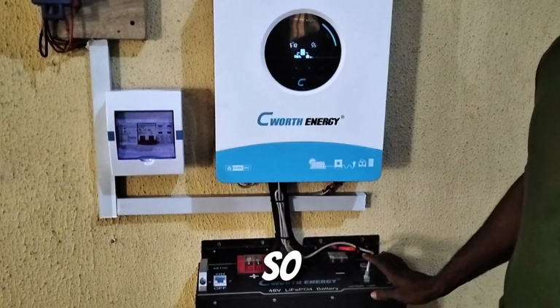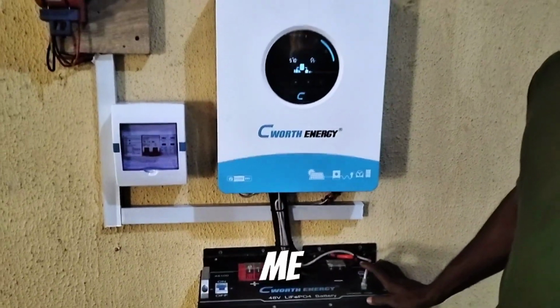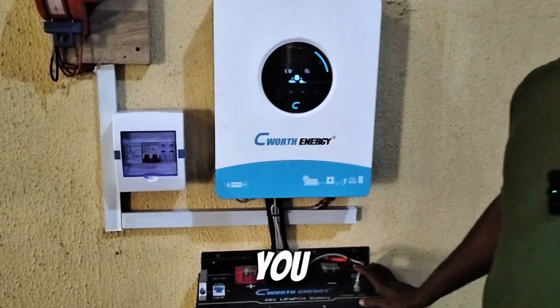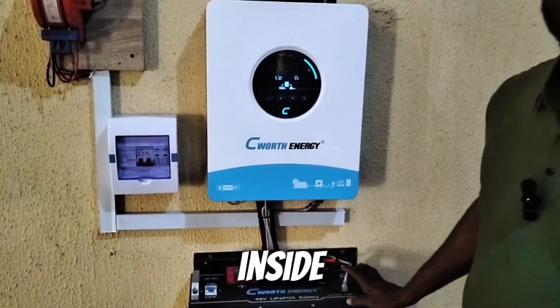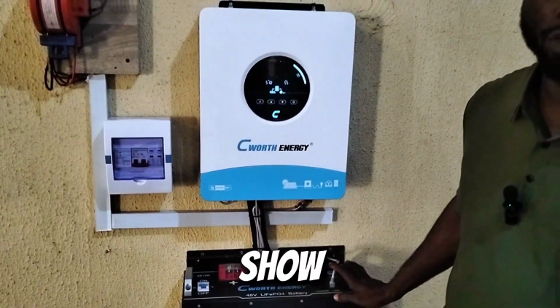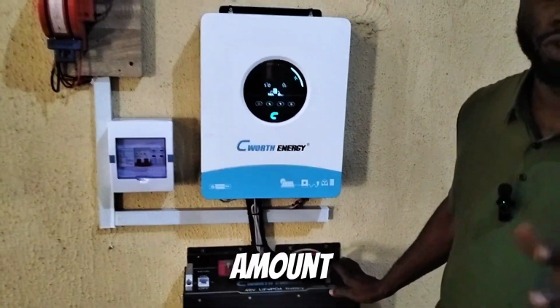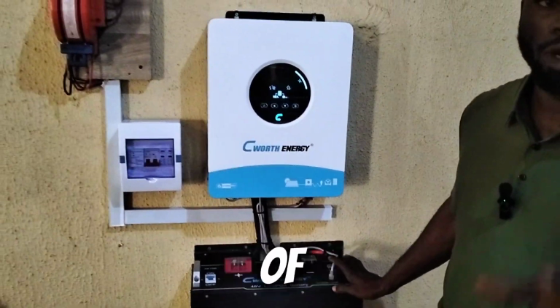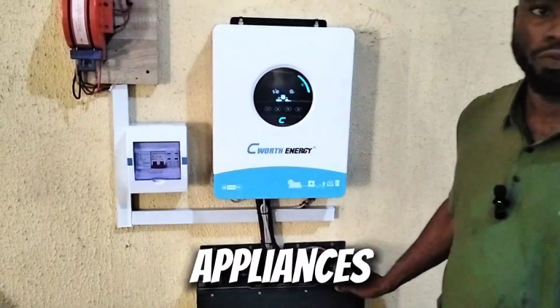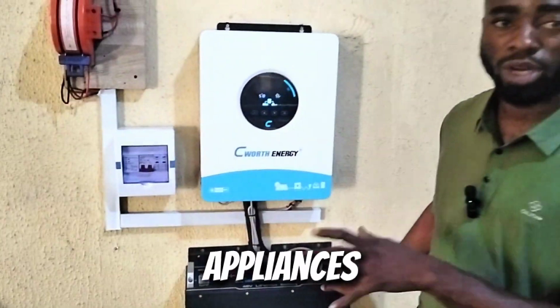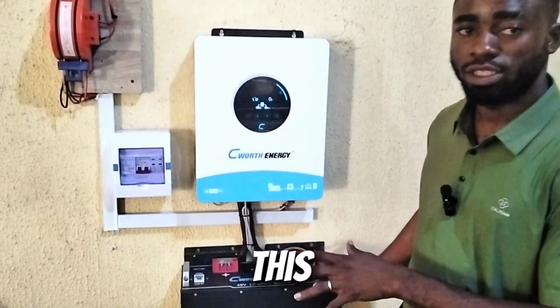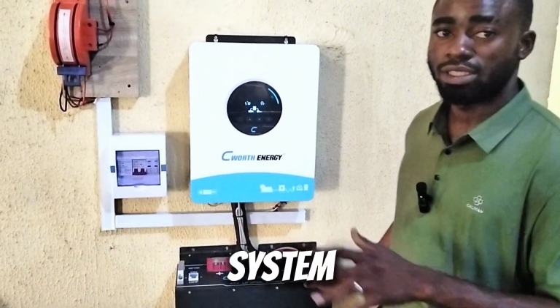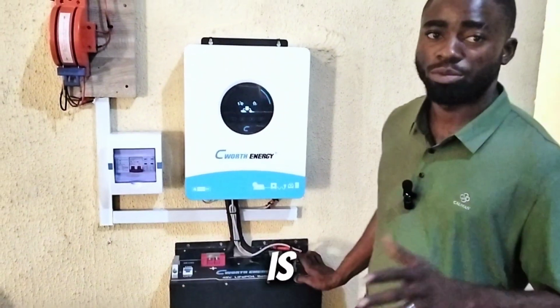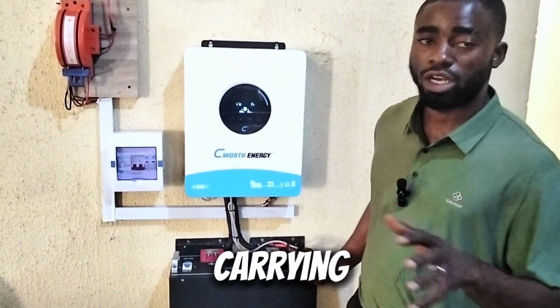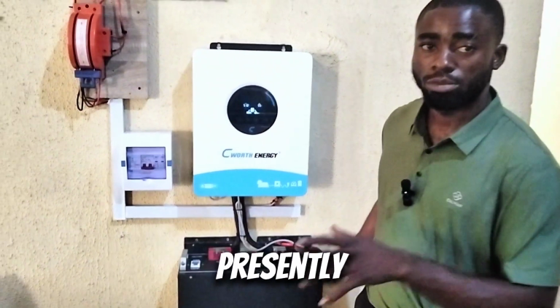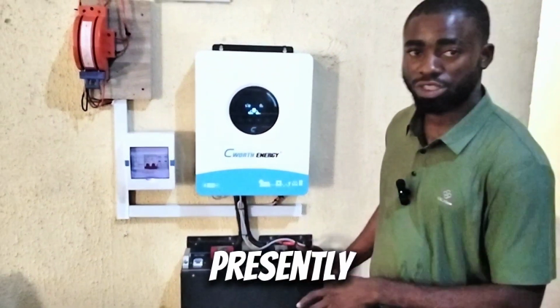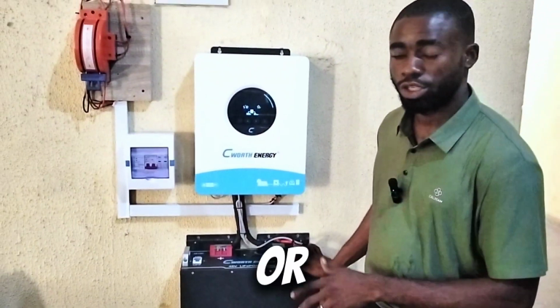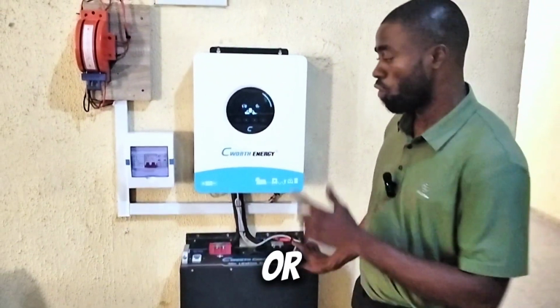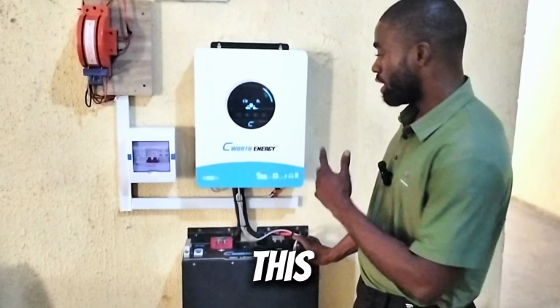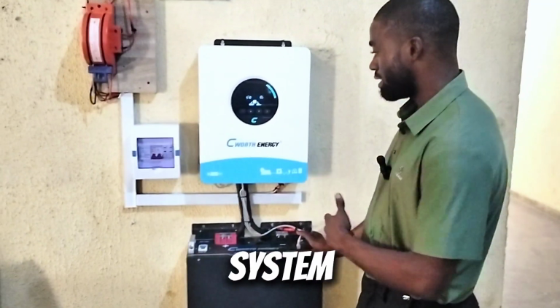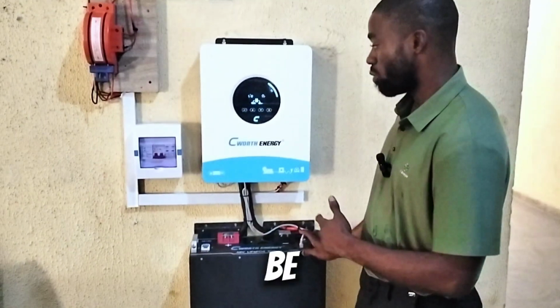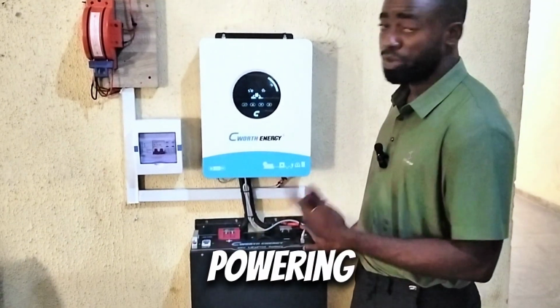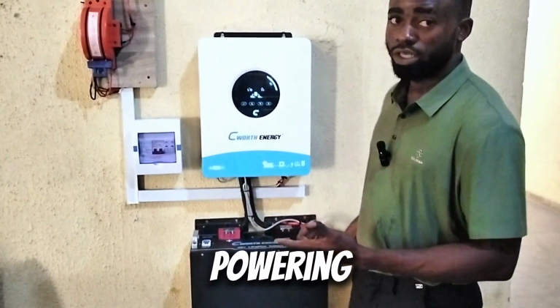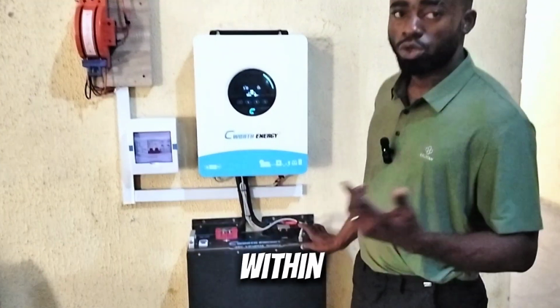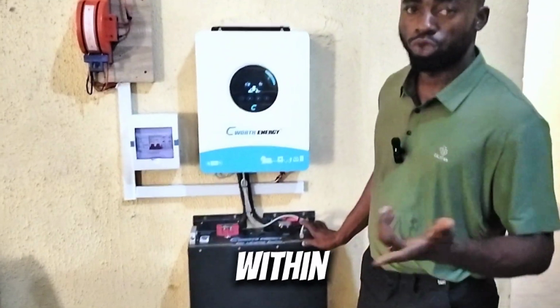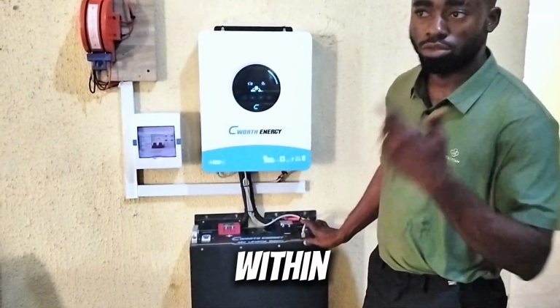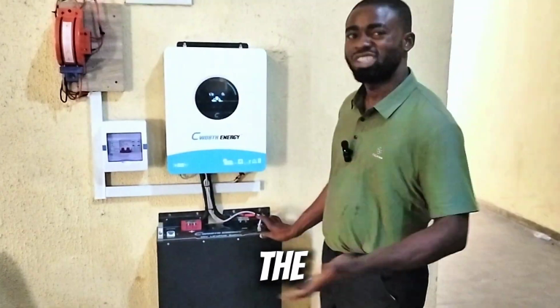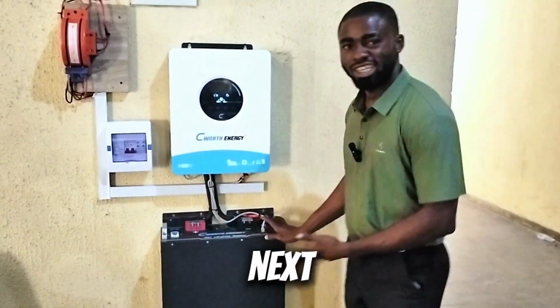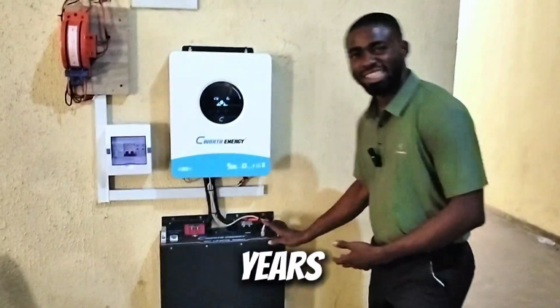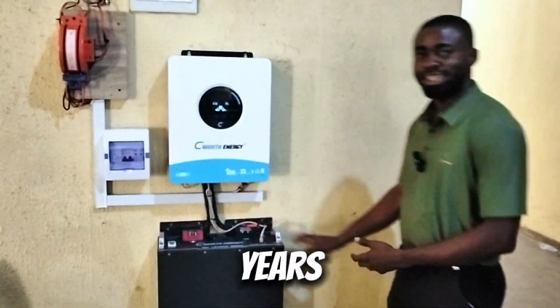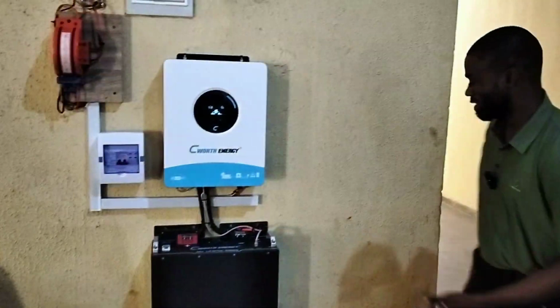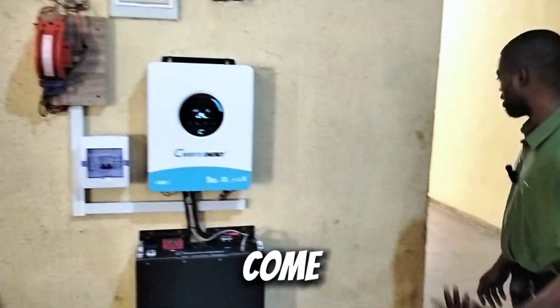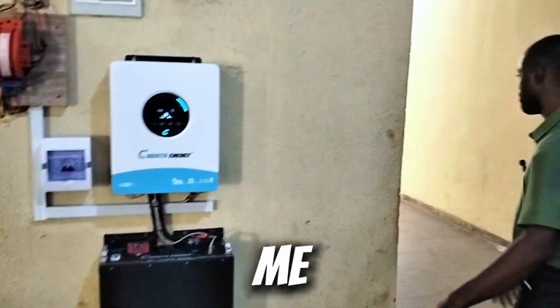I've connected the communication cable to make sure that the inverter is communicating with the battery. Let me take you inside to show you the appliances this system is carrying presently, and will be carrying within the next 10 years. Come with me.